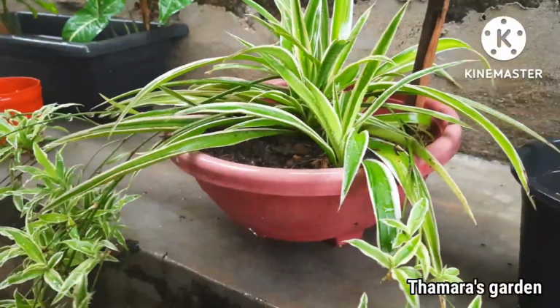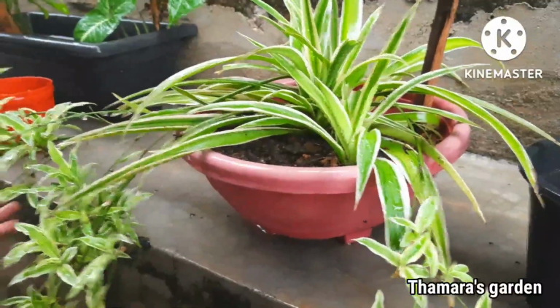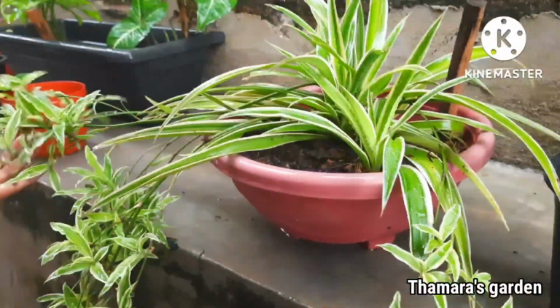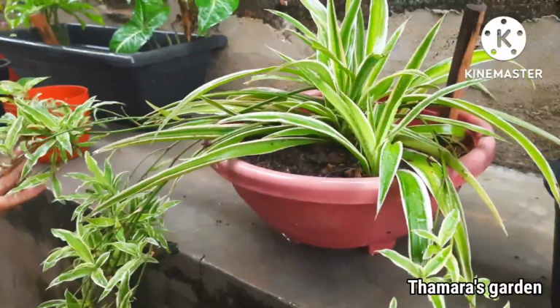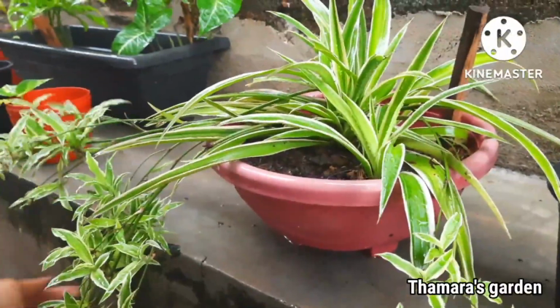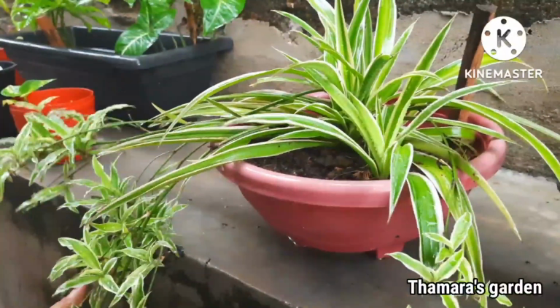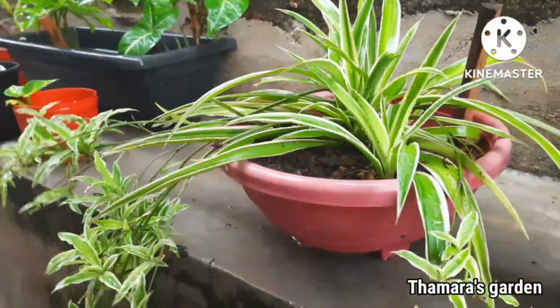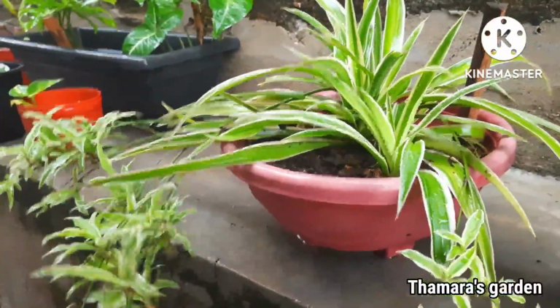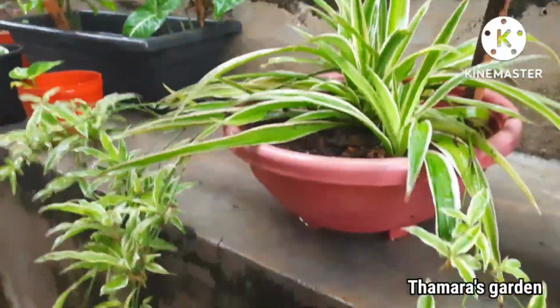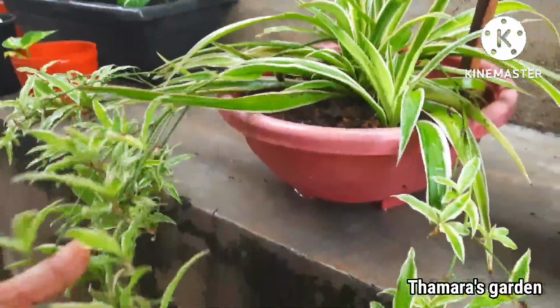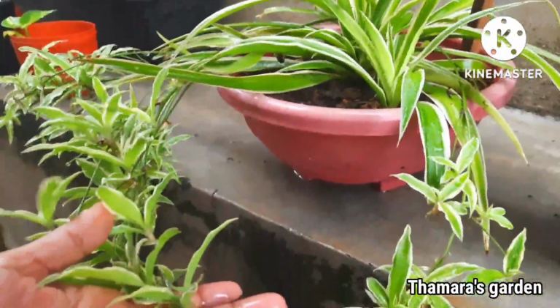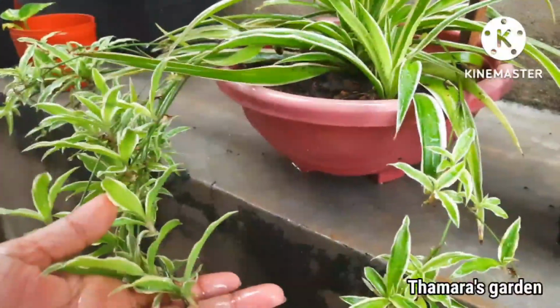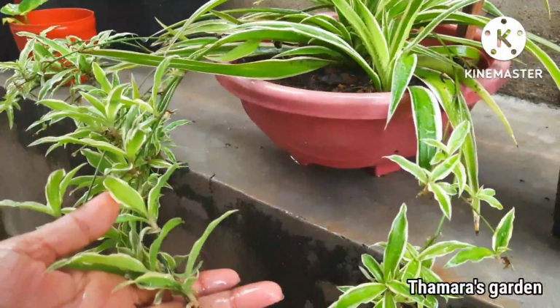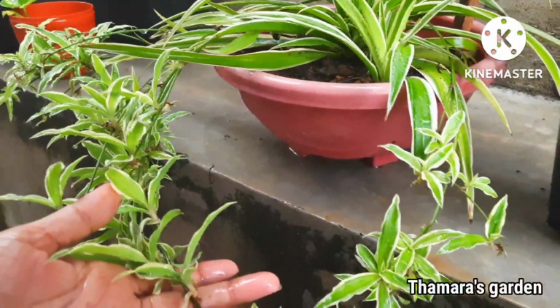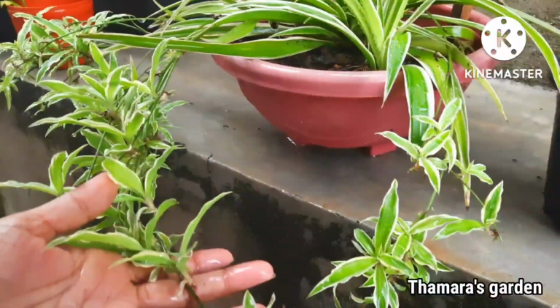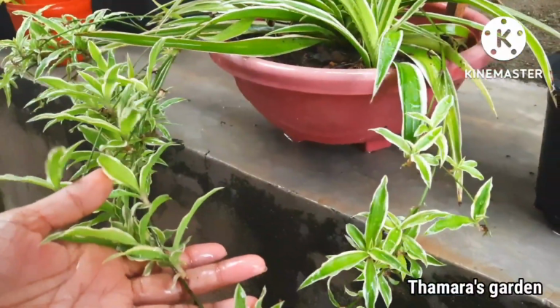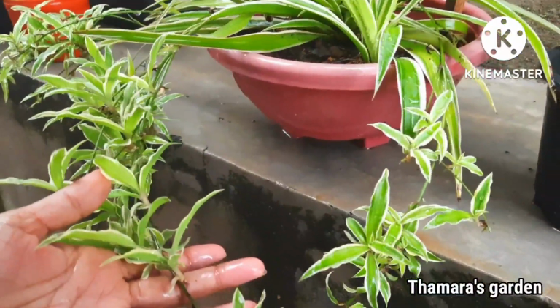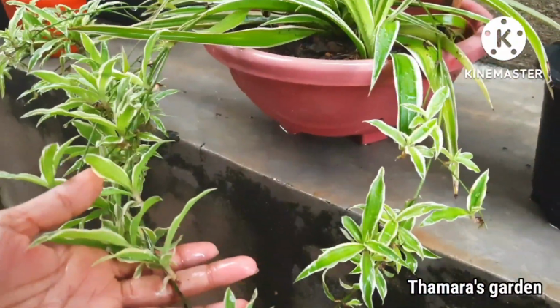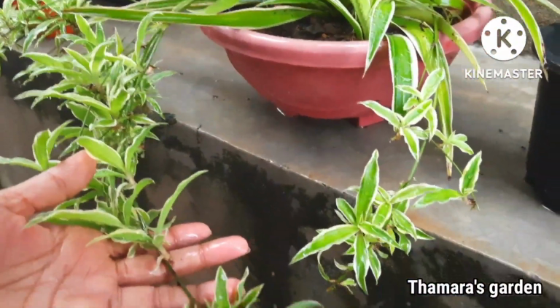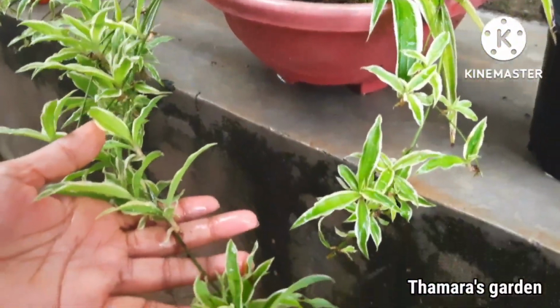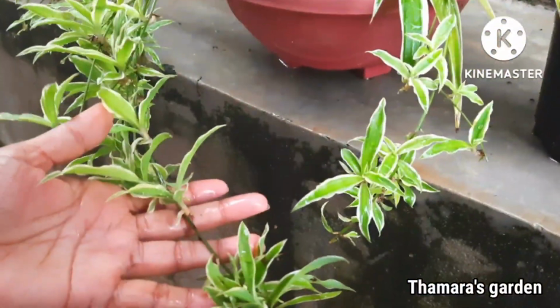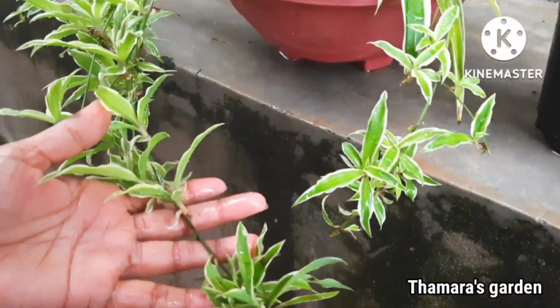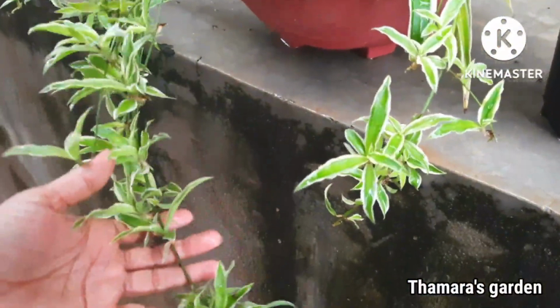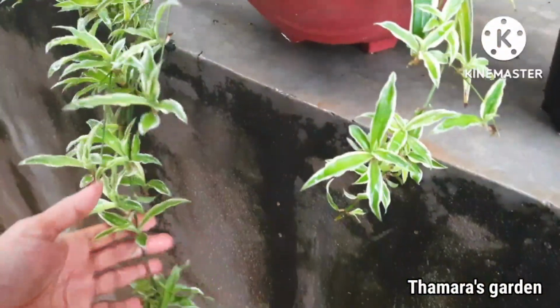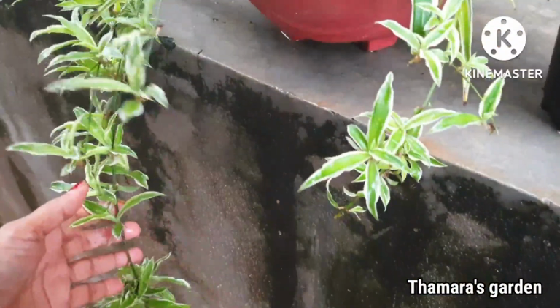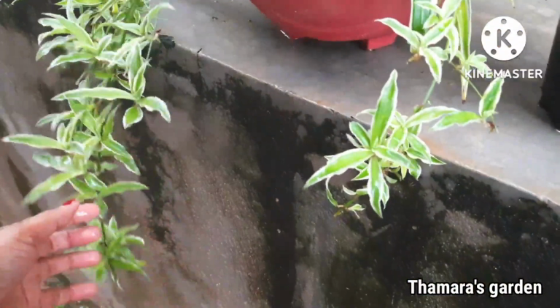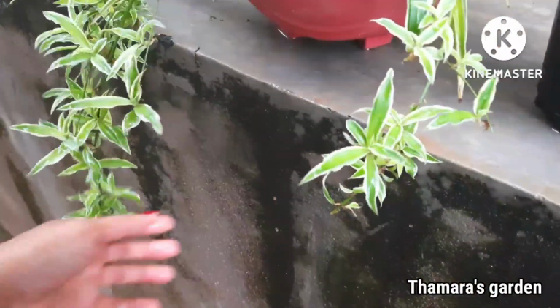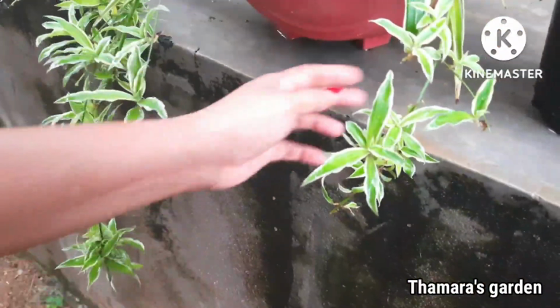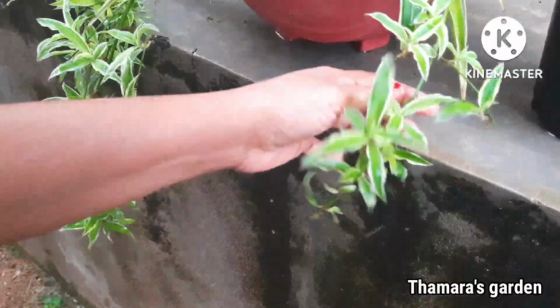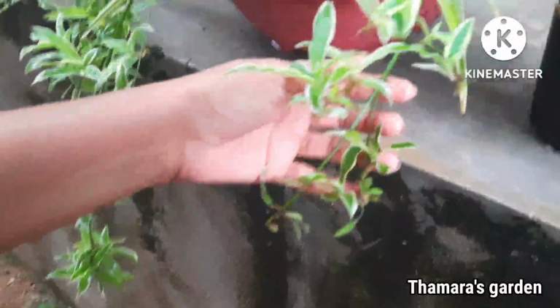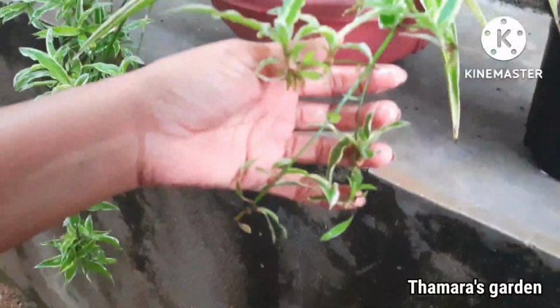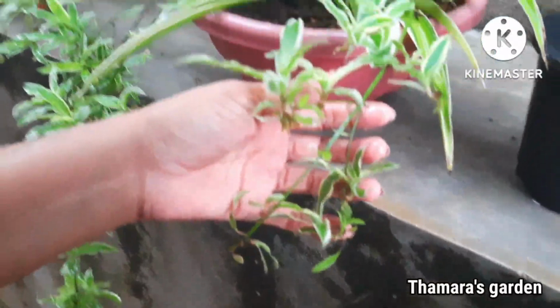The first thing is they should have these small spider plantlets growing on the mother plant, and you will have to take one of them to put in water.